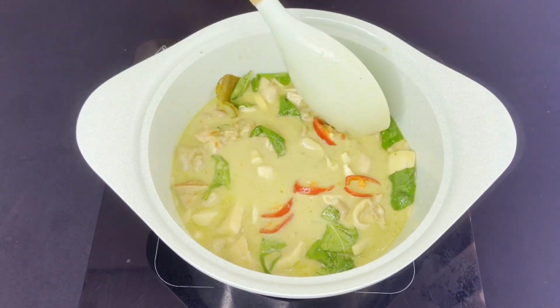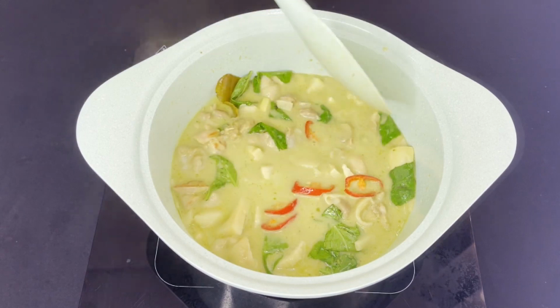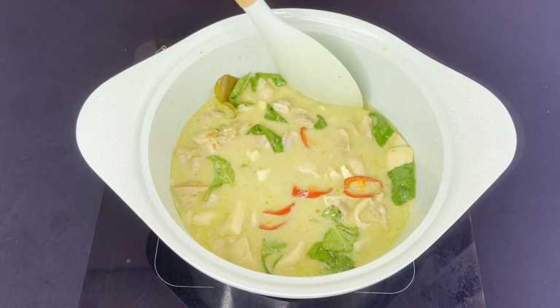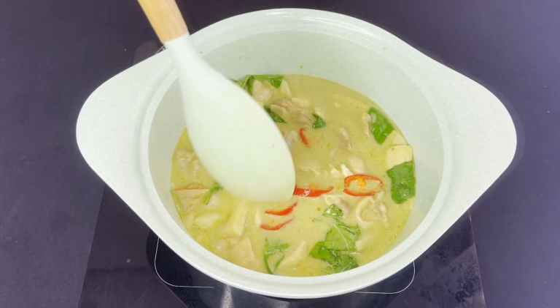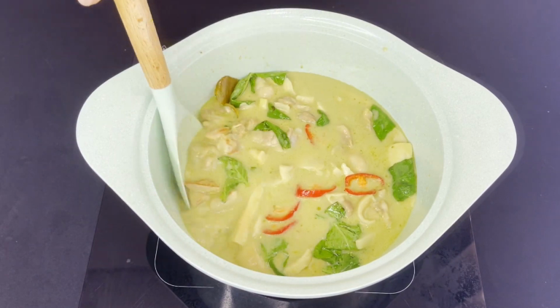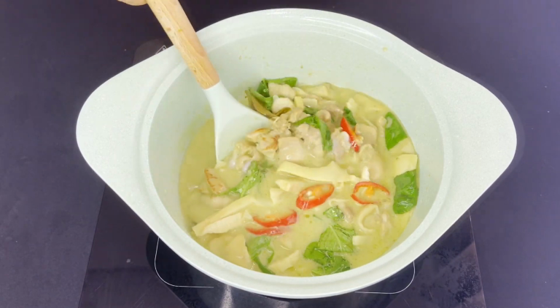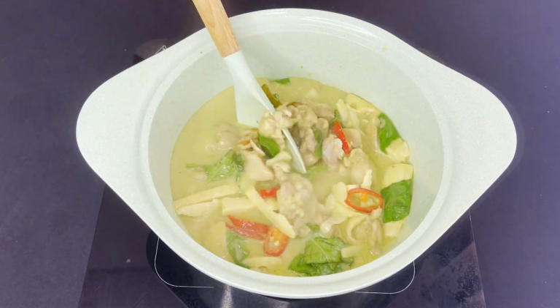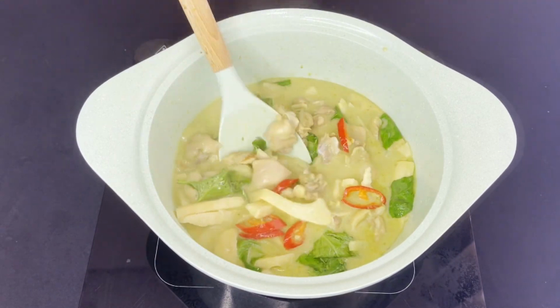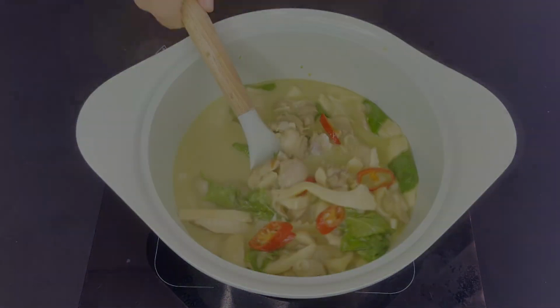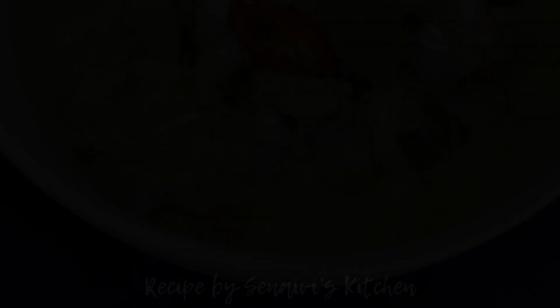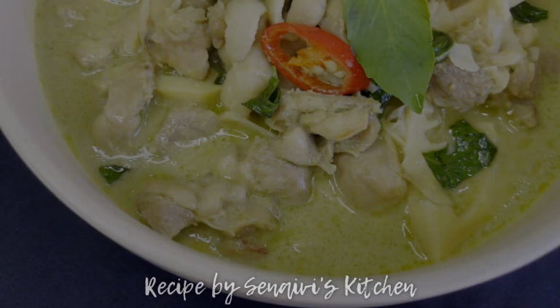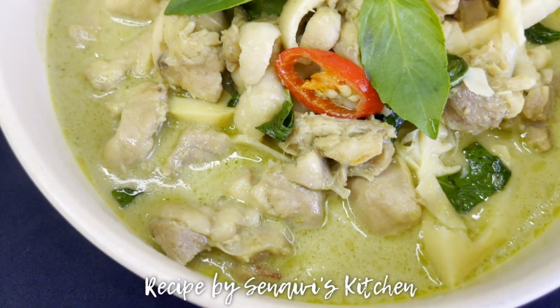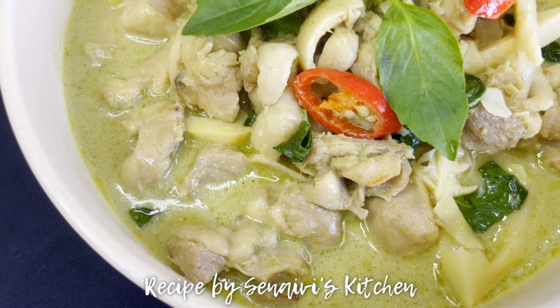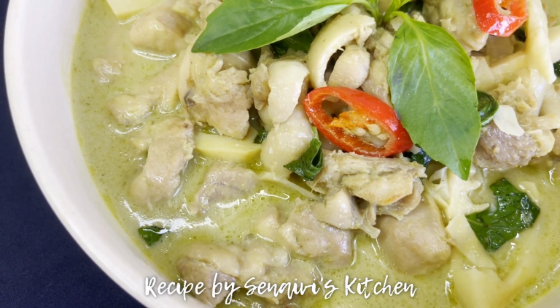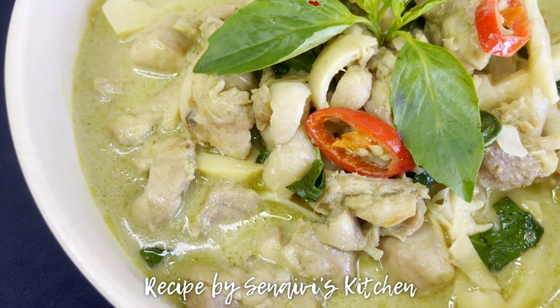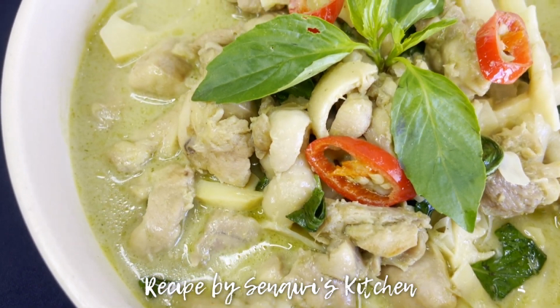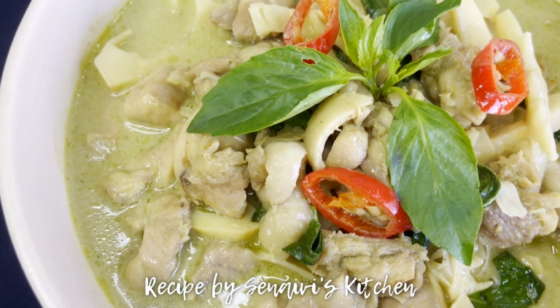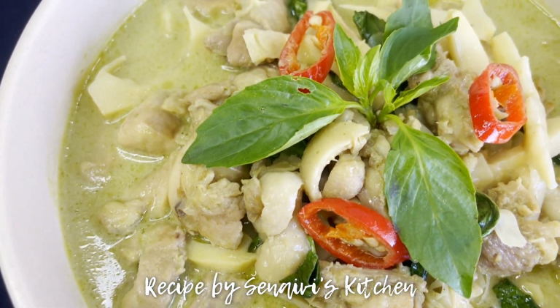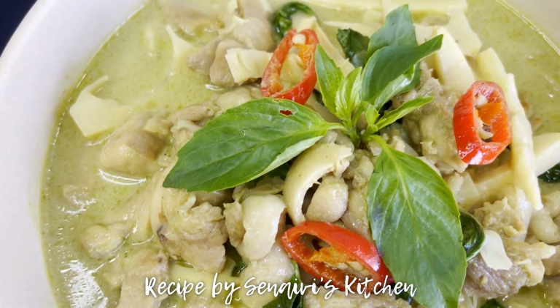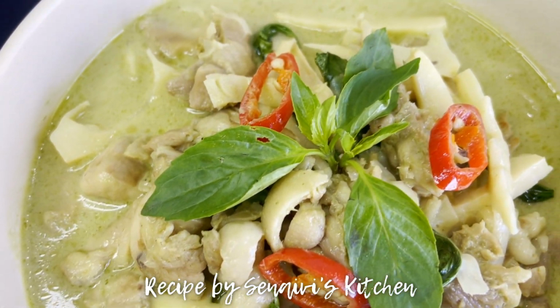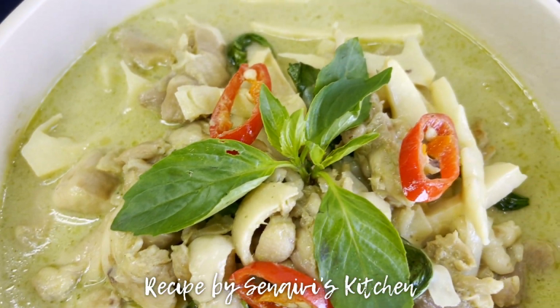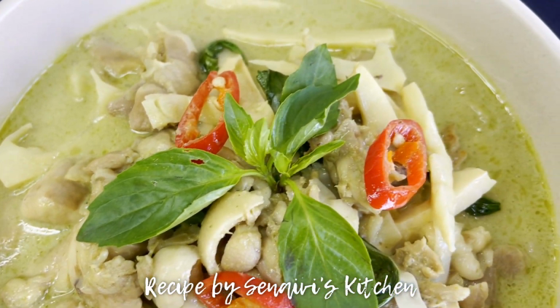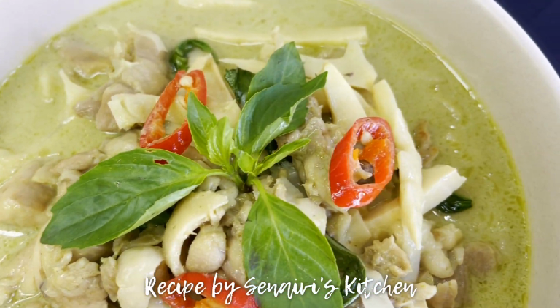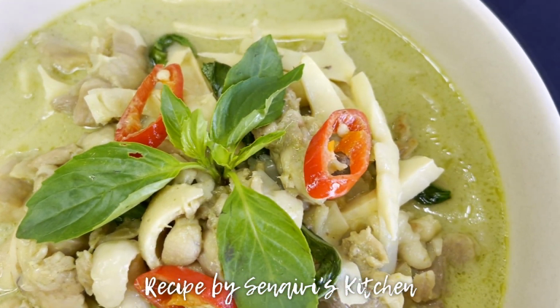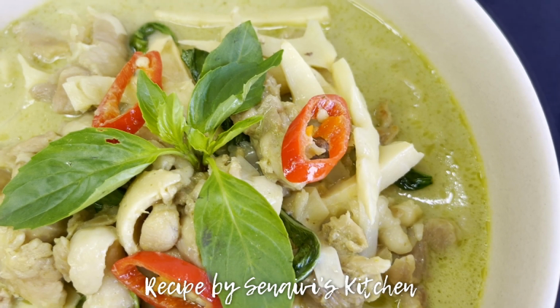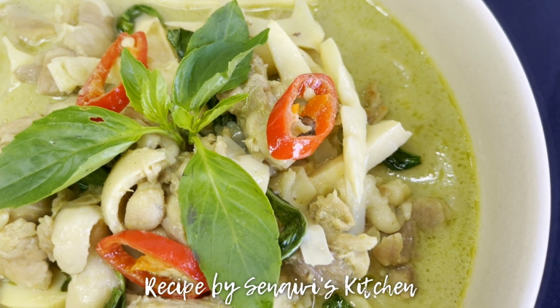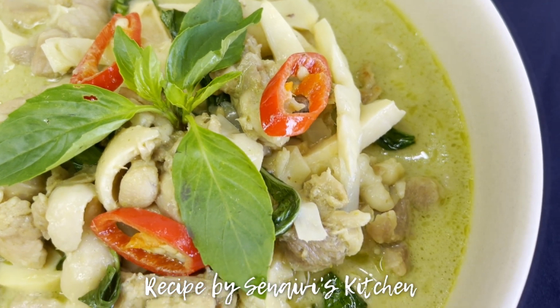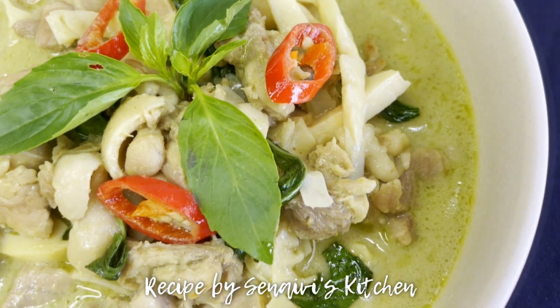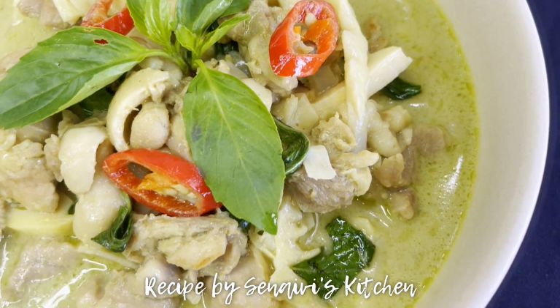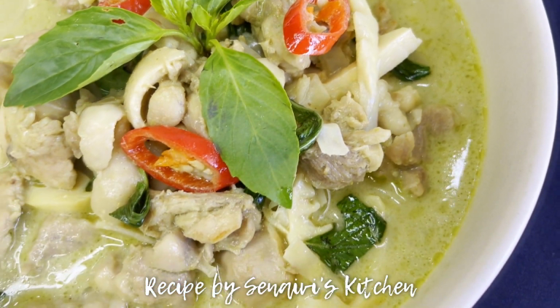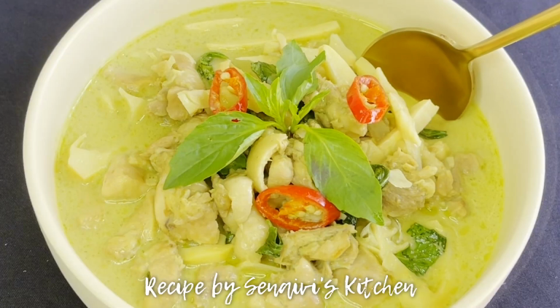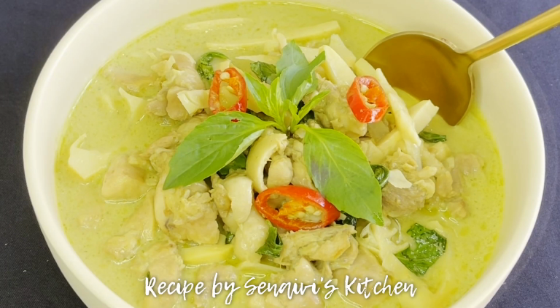Your Thai green chicken curry is done! It is so easy to make — so beautiful and delicious. Thank you so much for watching. Don't forget to like, comment, and subscribe. Bye!